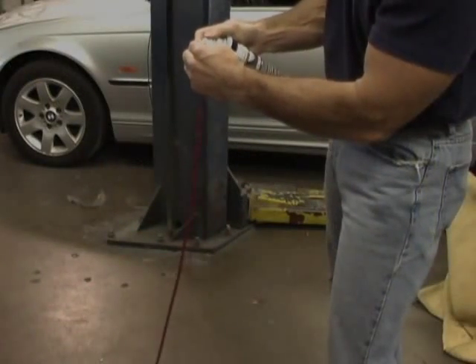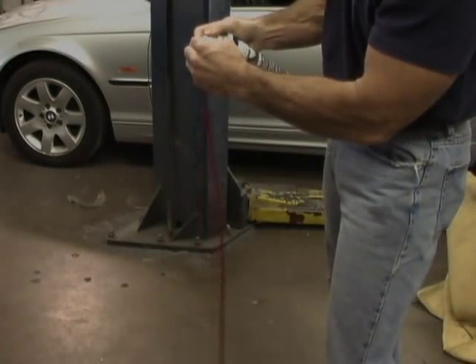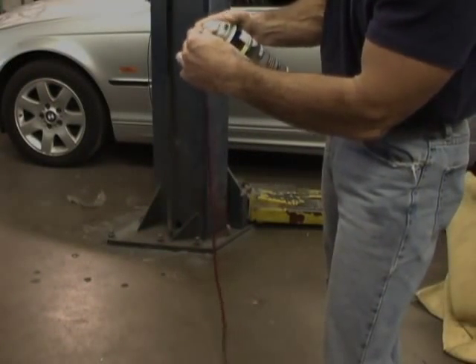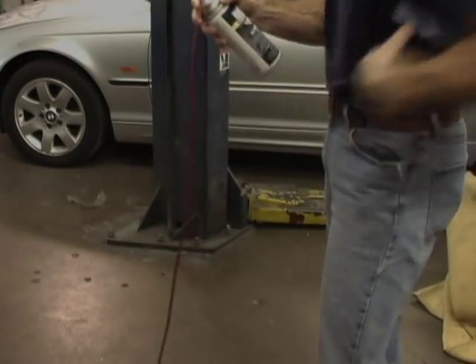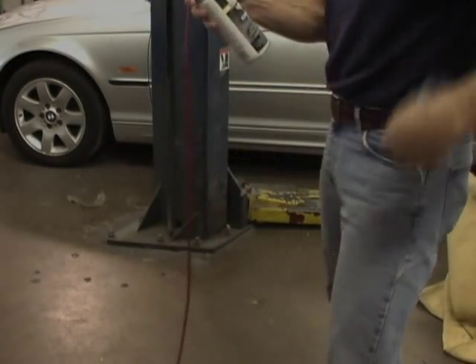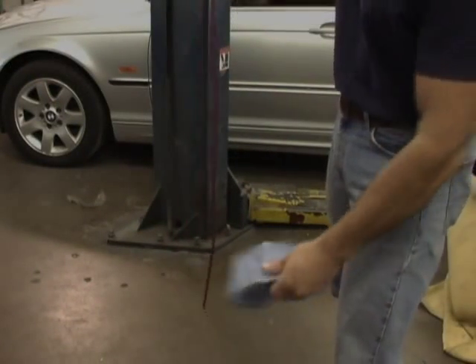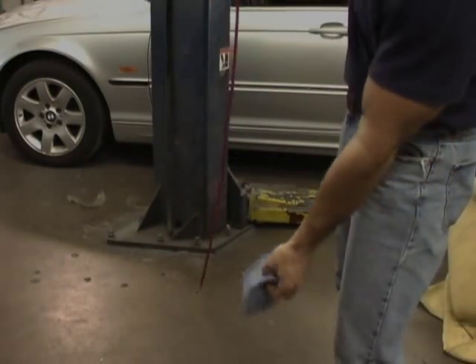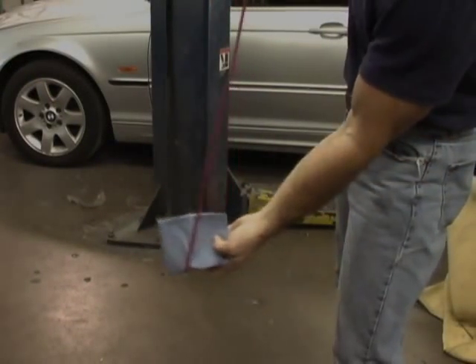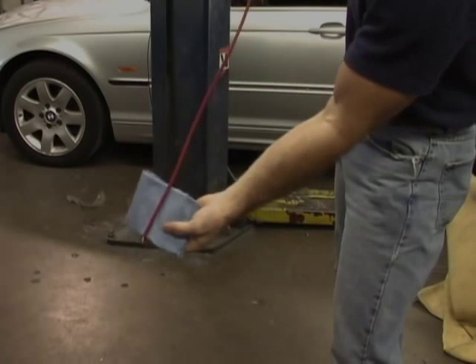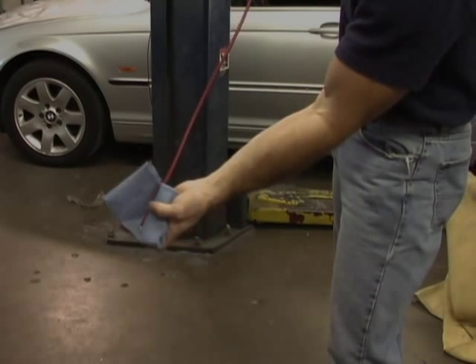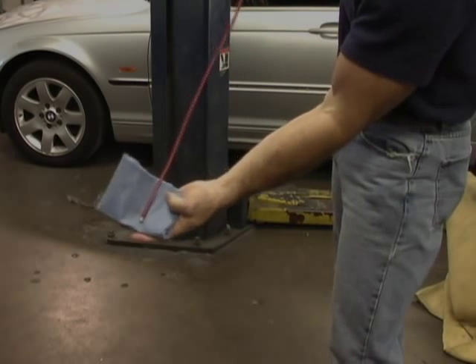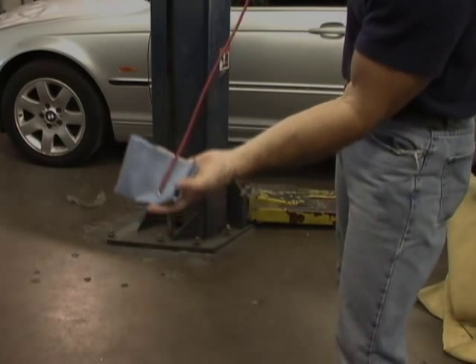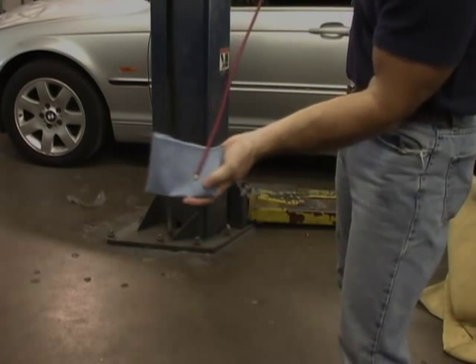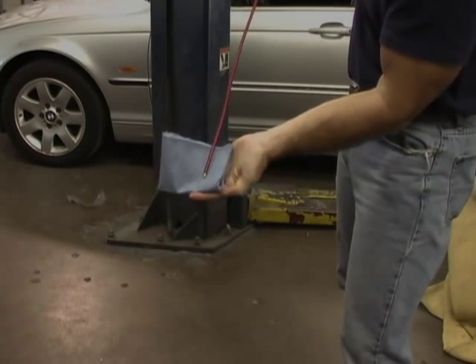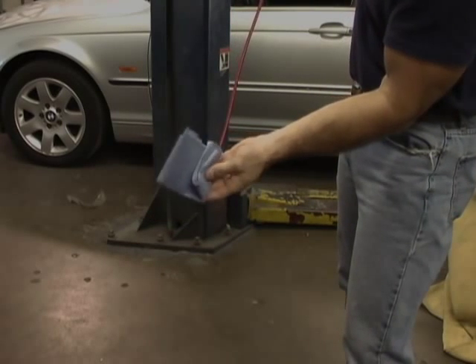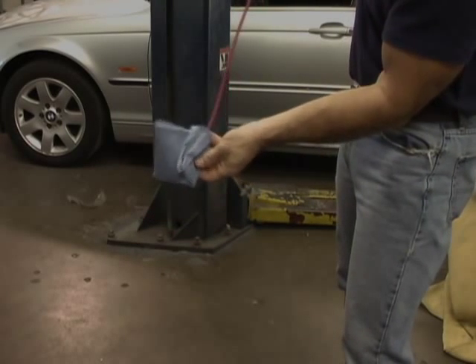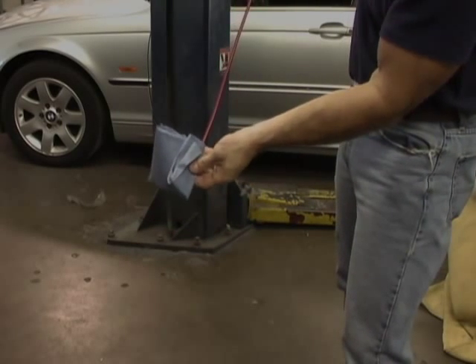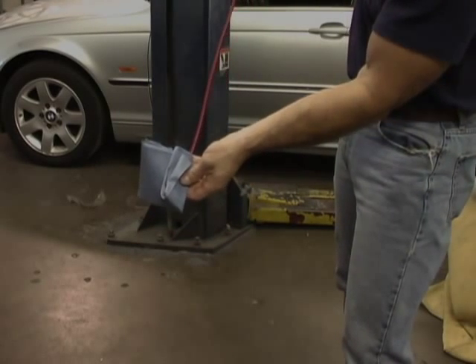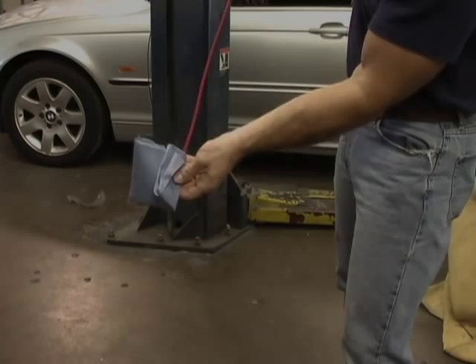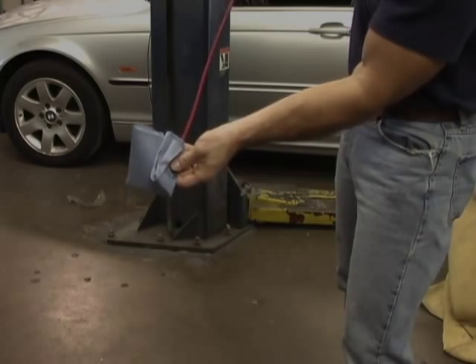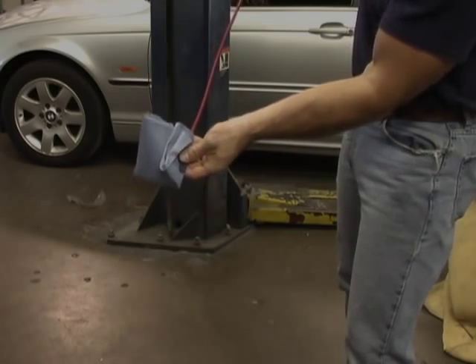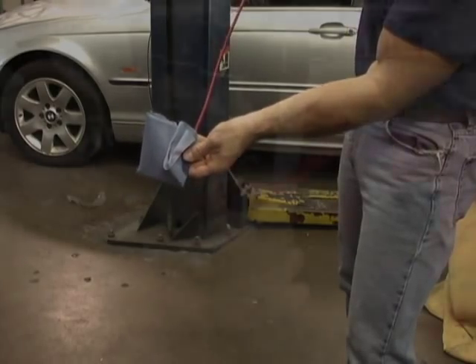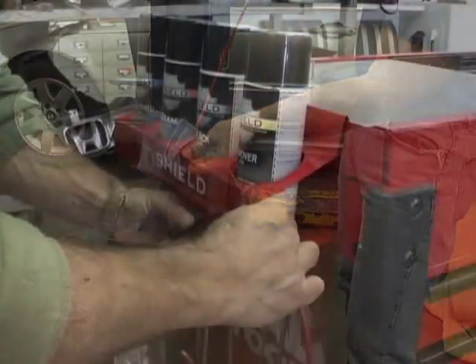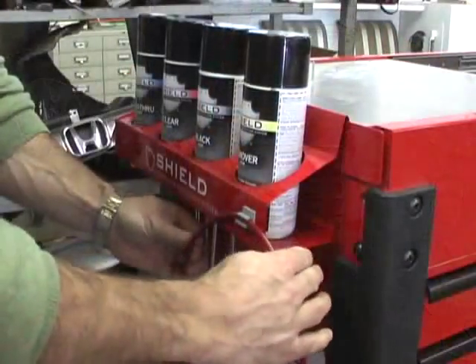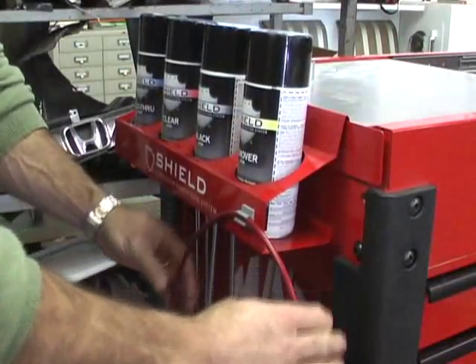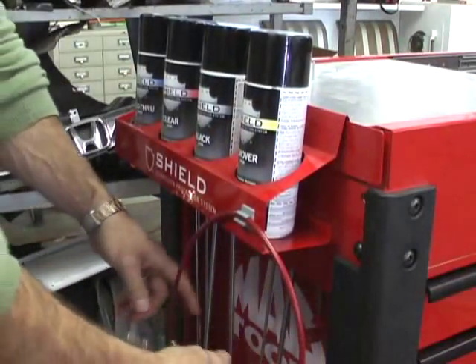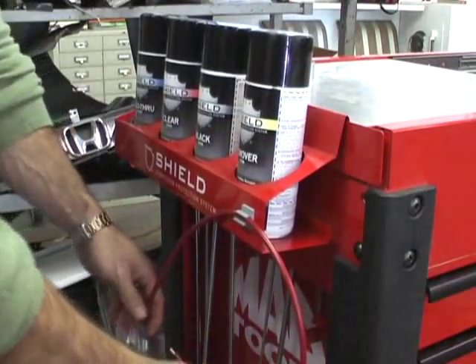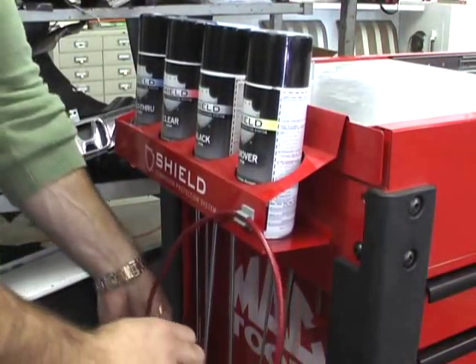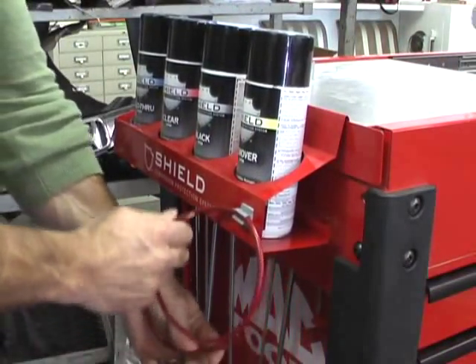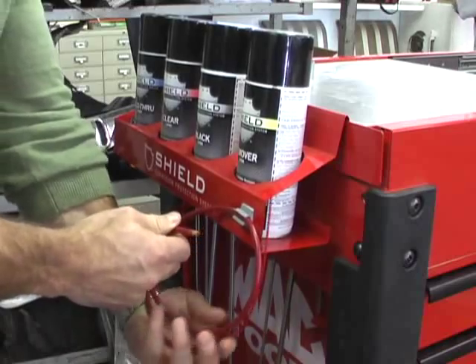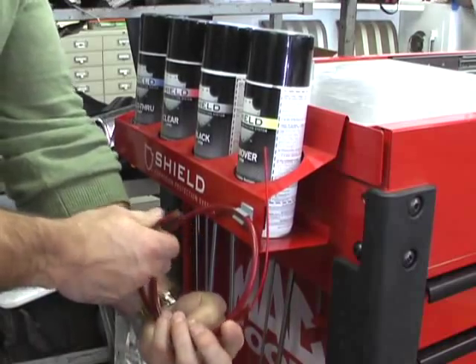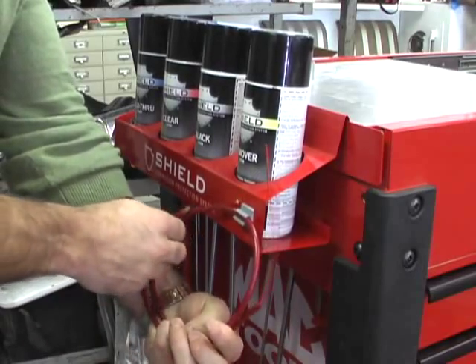To flush the Flex Wand, attach it to CPS Remover. Hold the wand tip with a towel or rag and depress the nozzle in a single short burst. The CPS Flex Wand is flushed and ready for its next use.